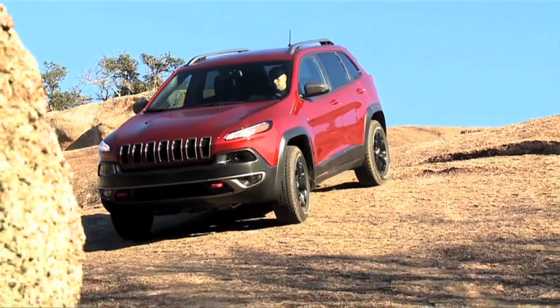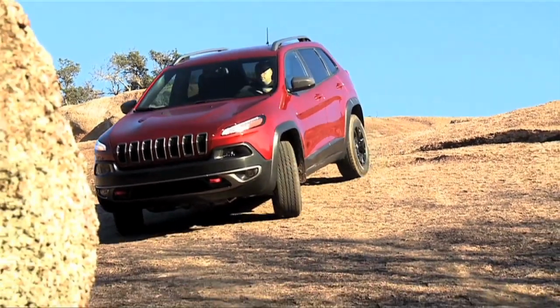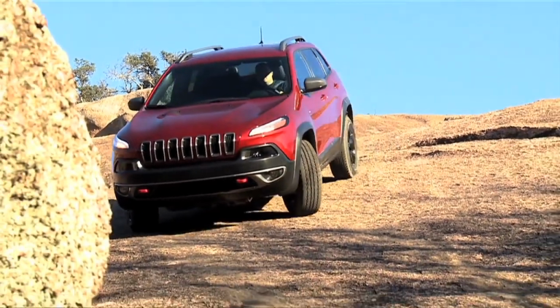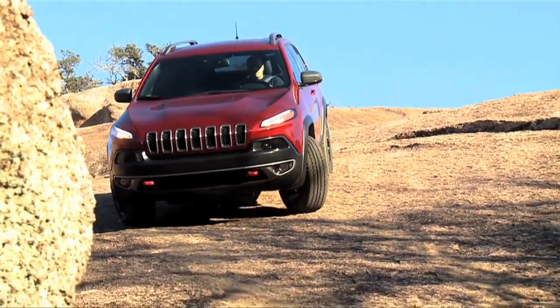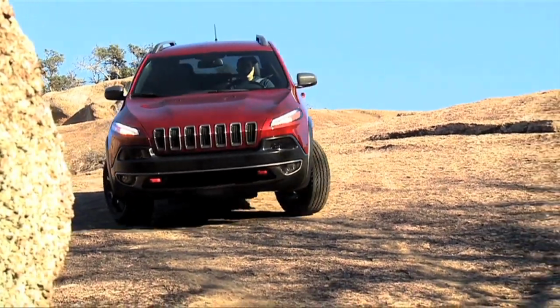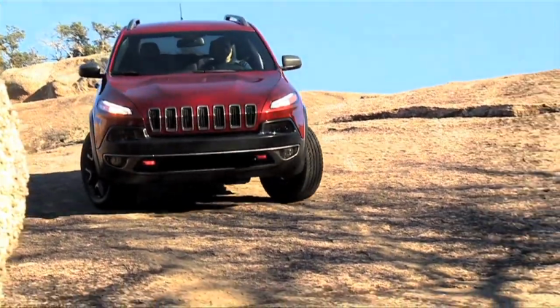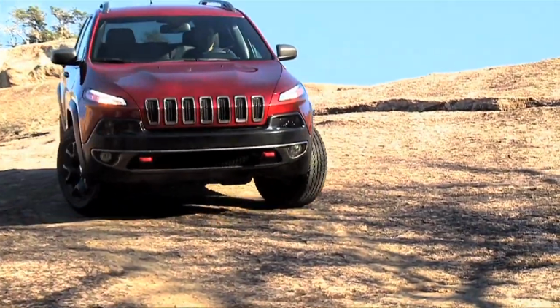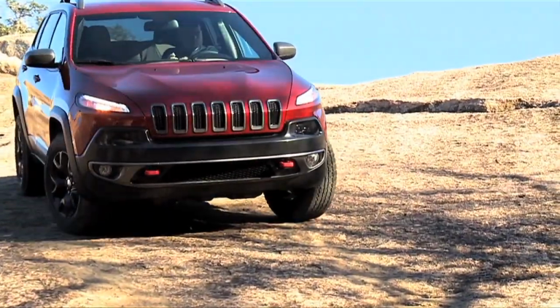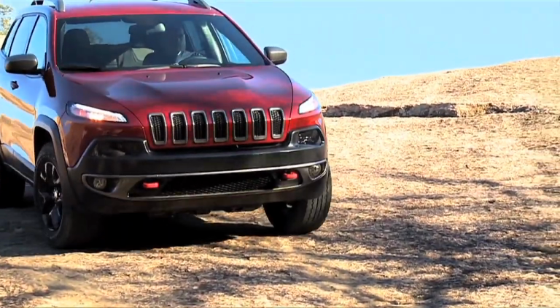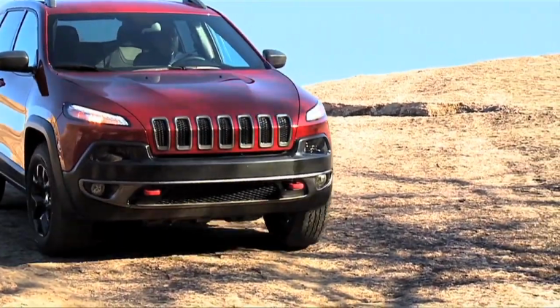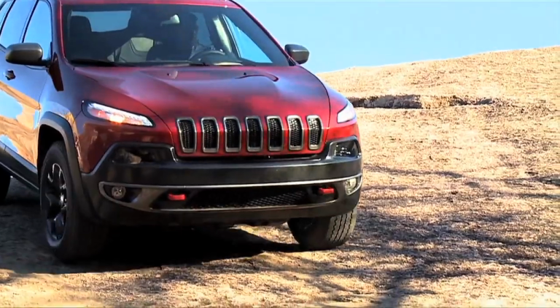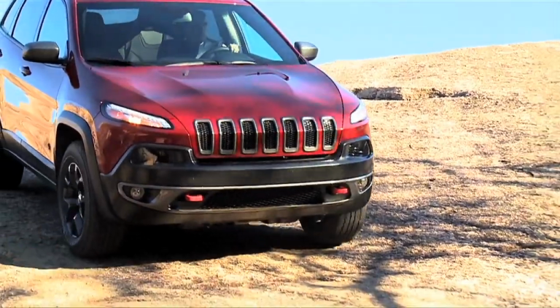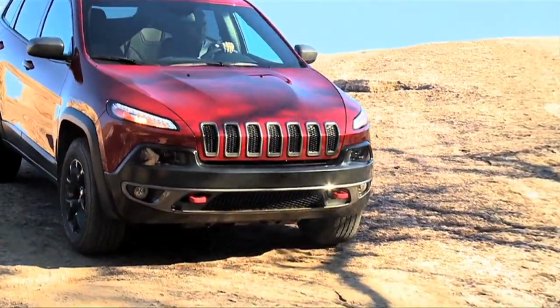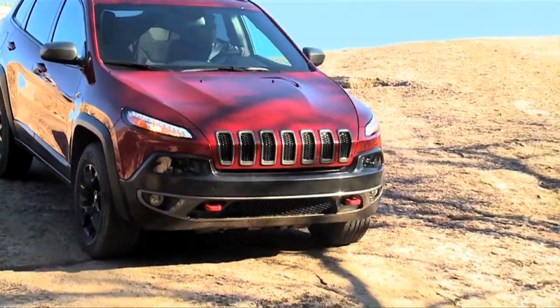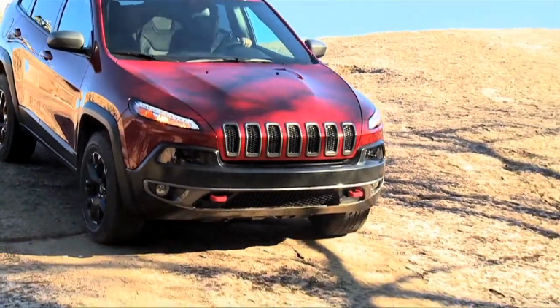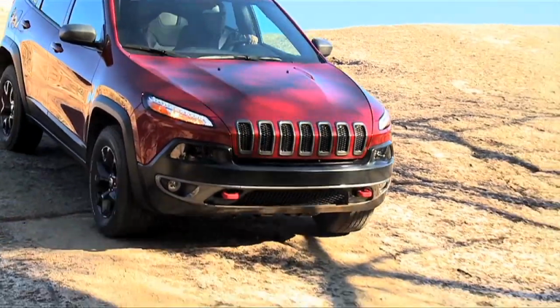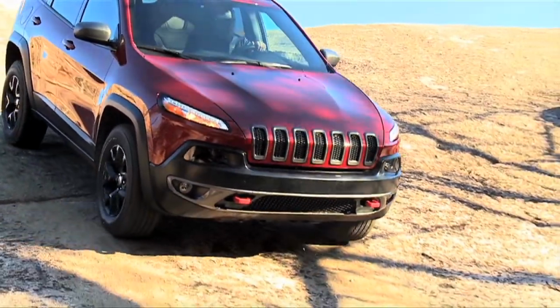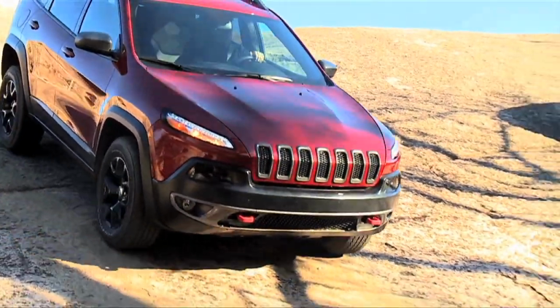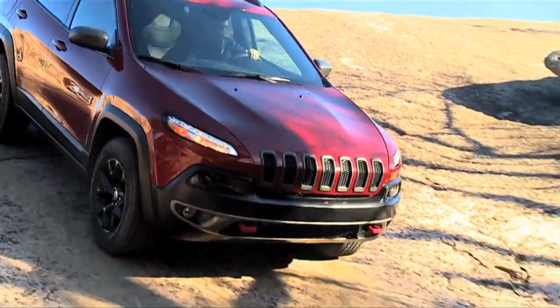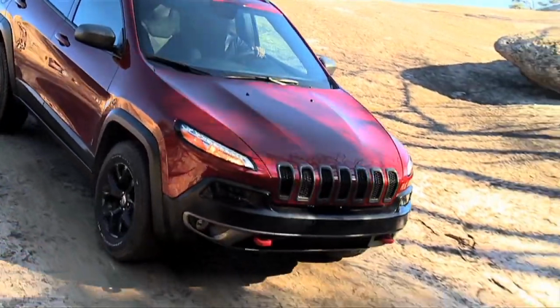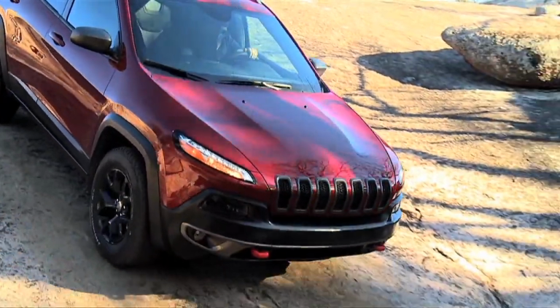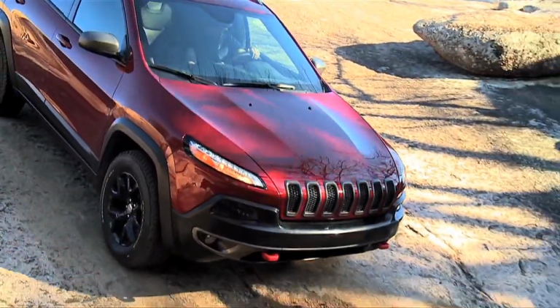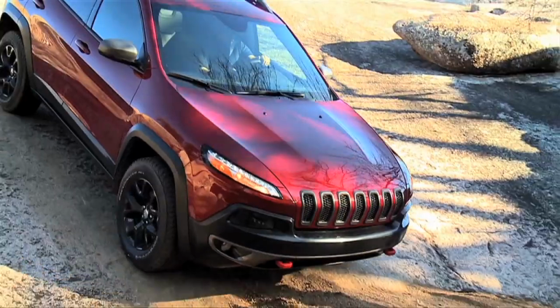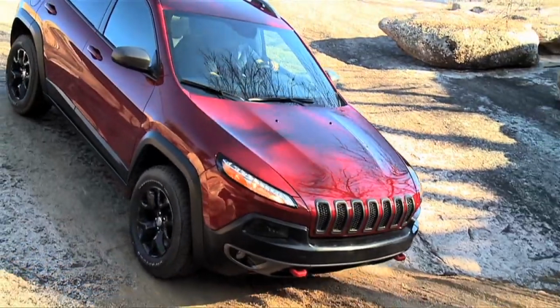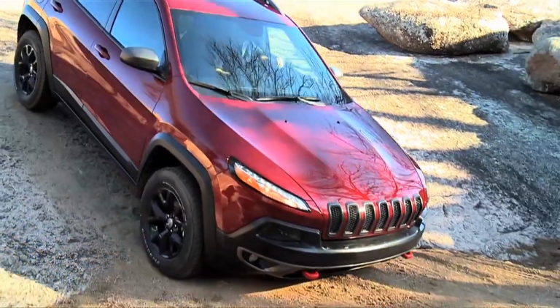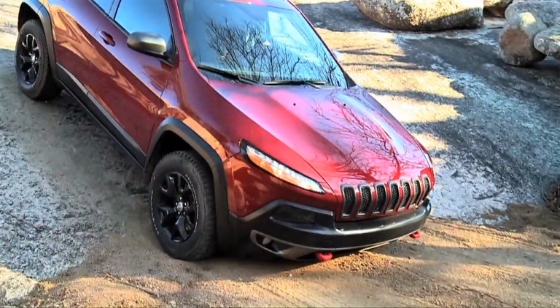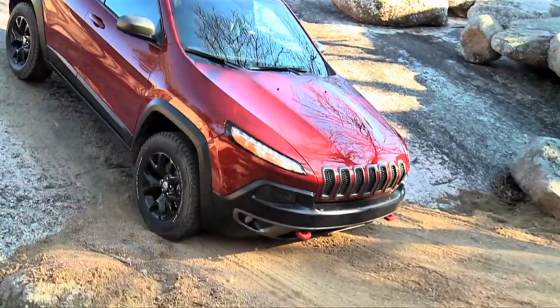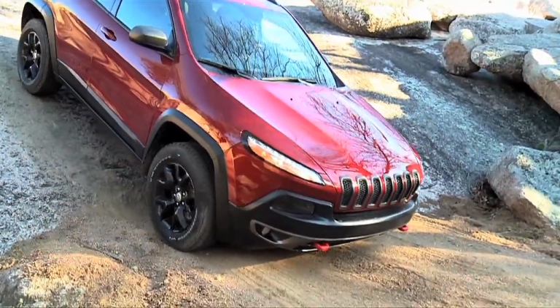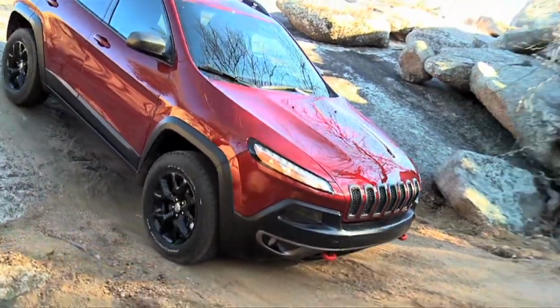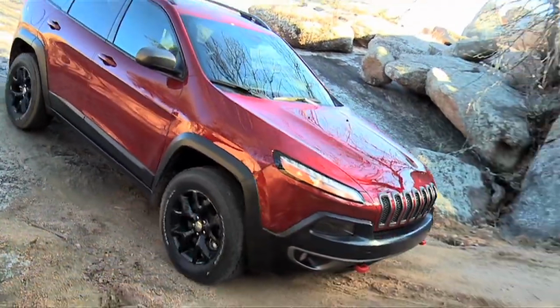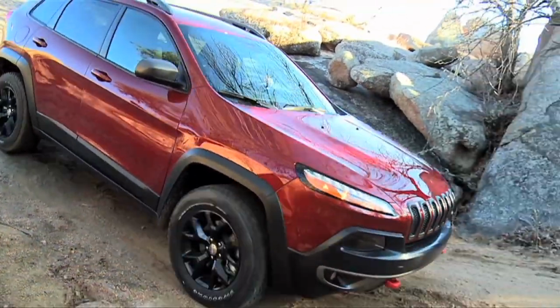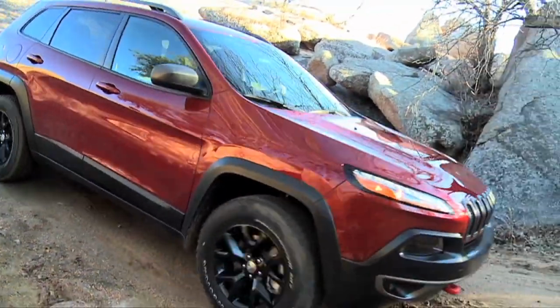The Trailhawk vehicle not only has a 2.92 to 1 low range, but it also has a rear mechanical locker. That locks both the left wheel to the right wheel so that in extreme conditions you don't get one to spin and you don't lose any of that traction.